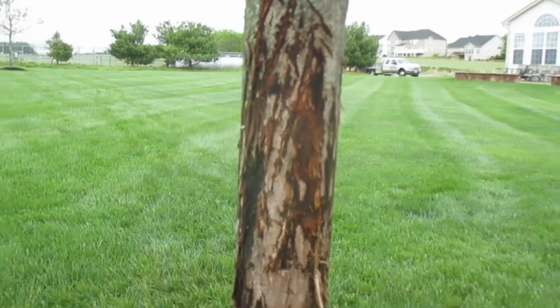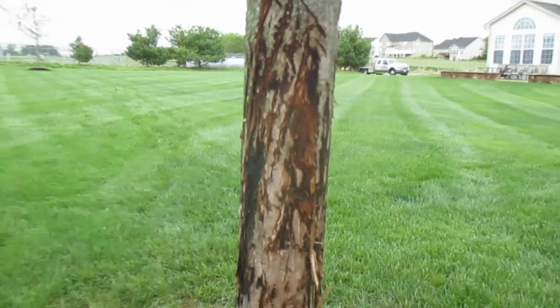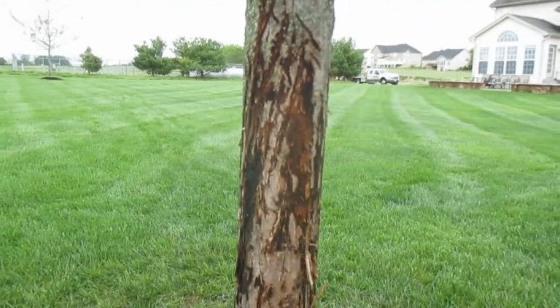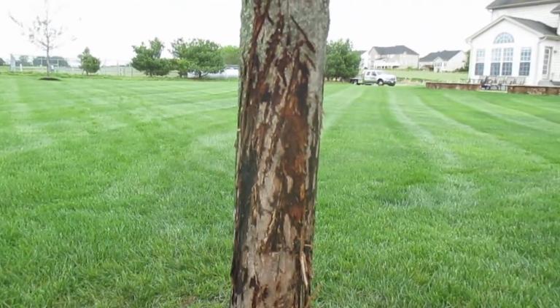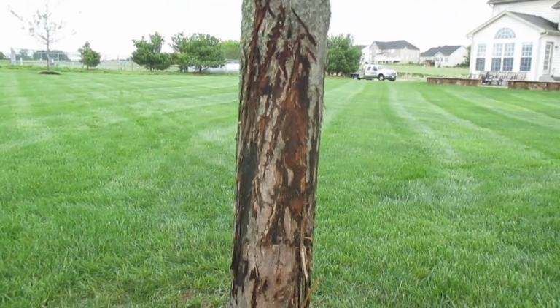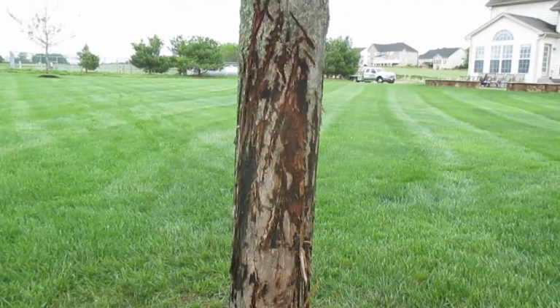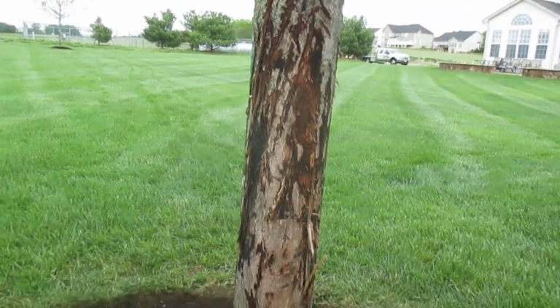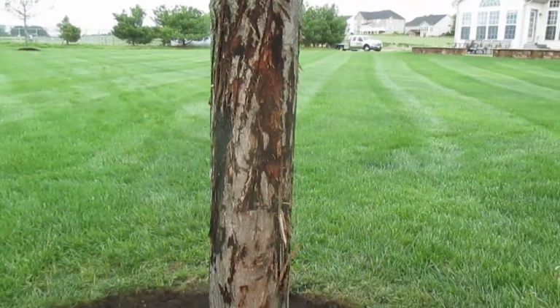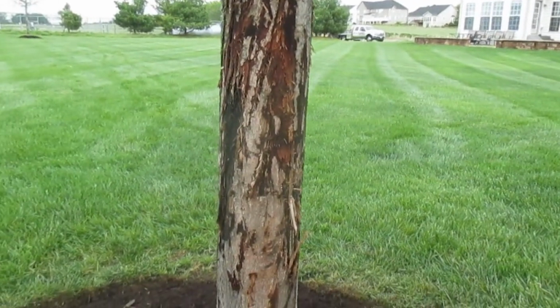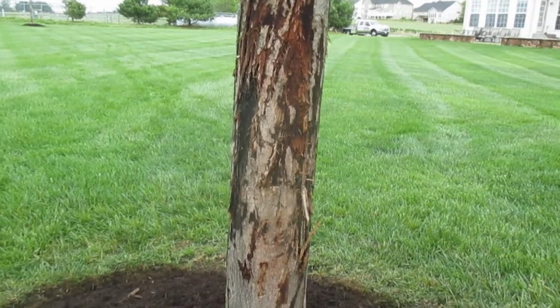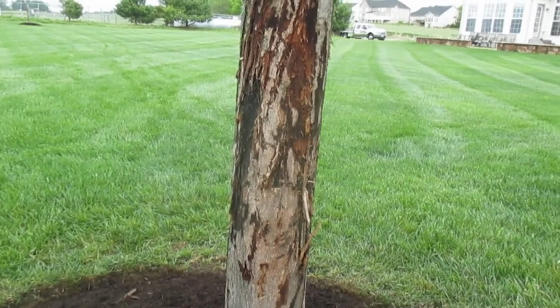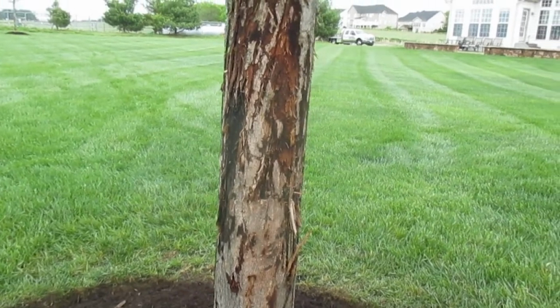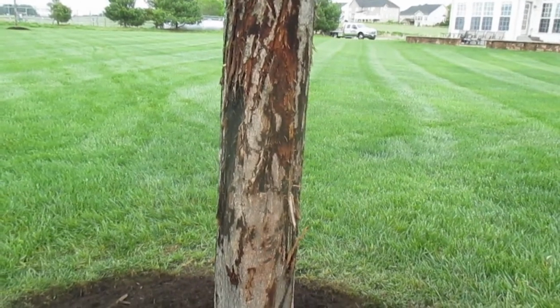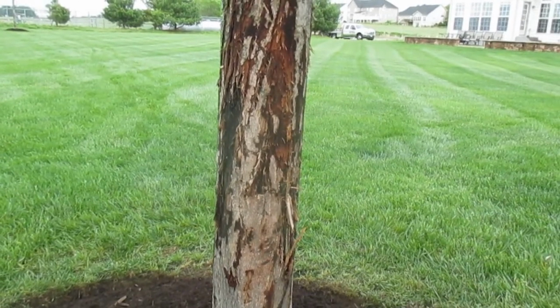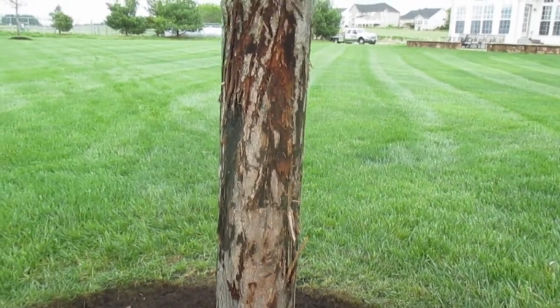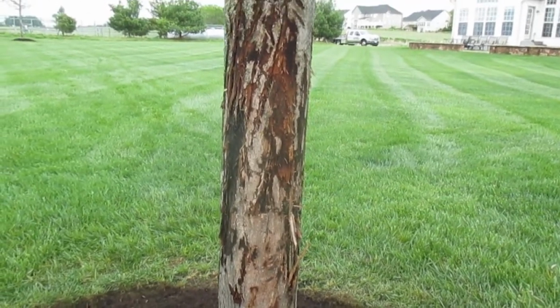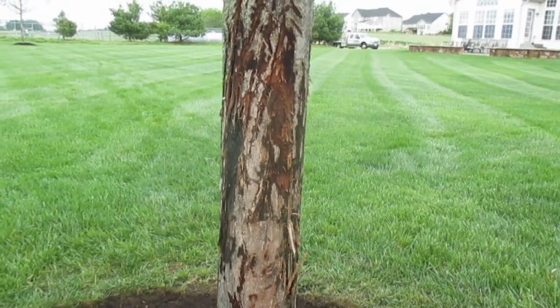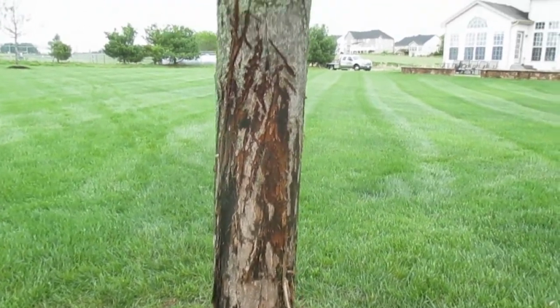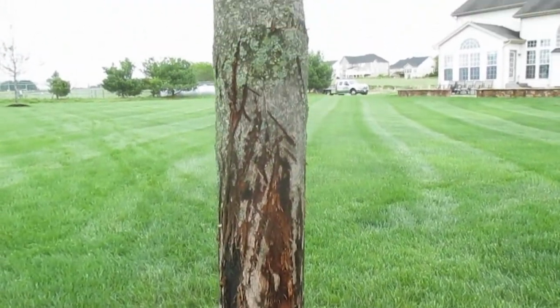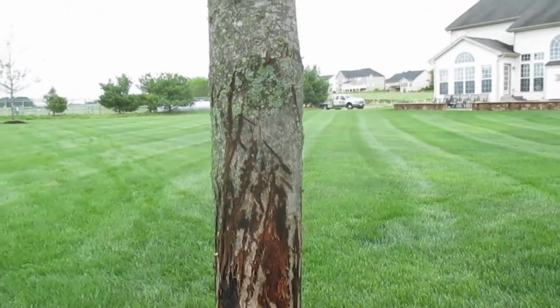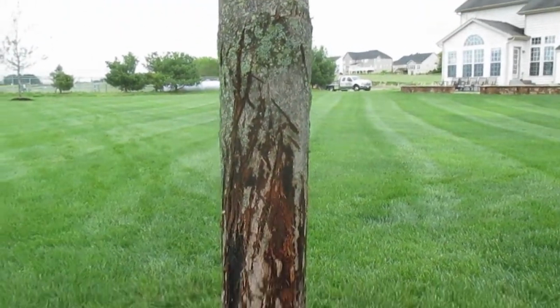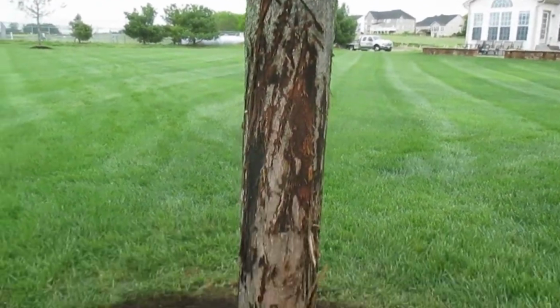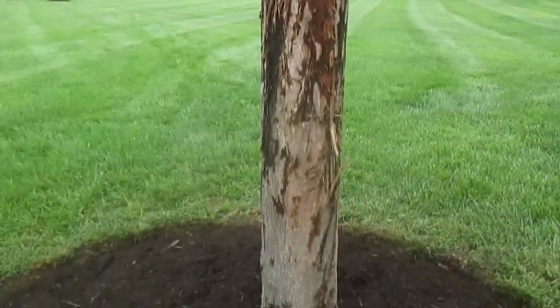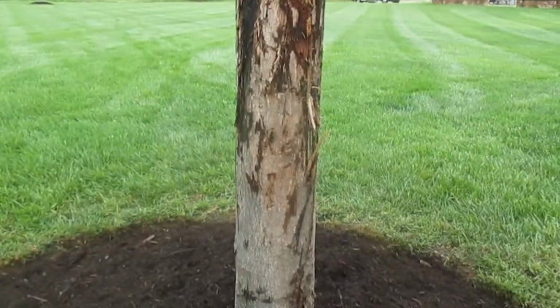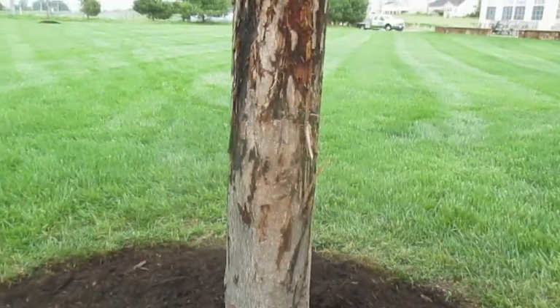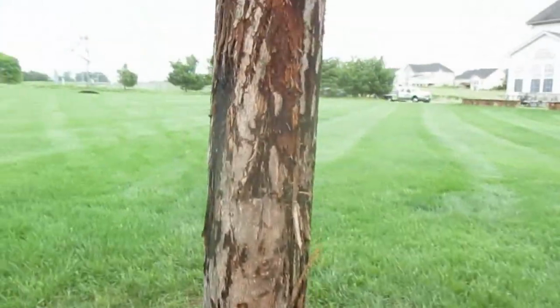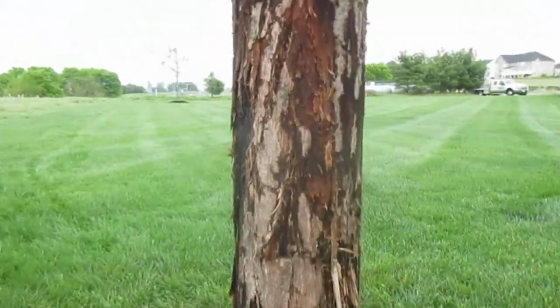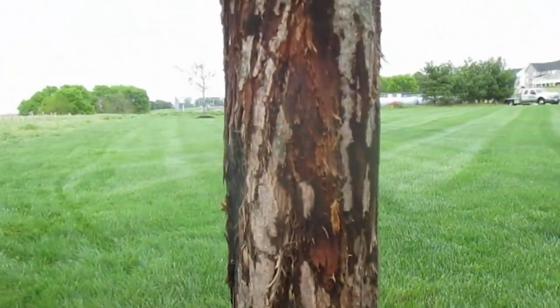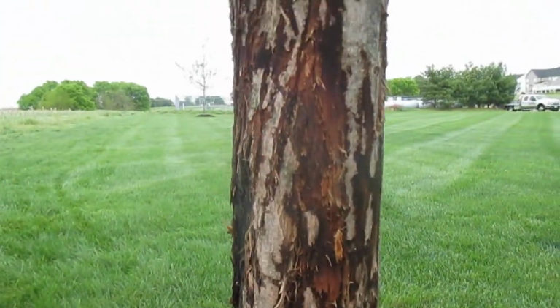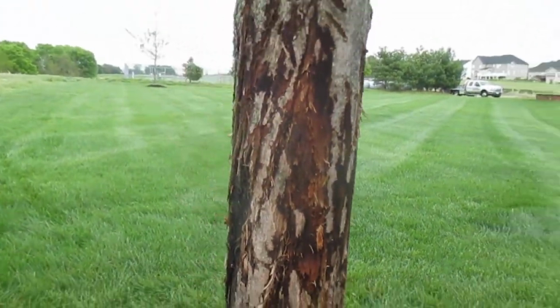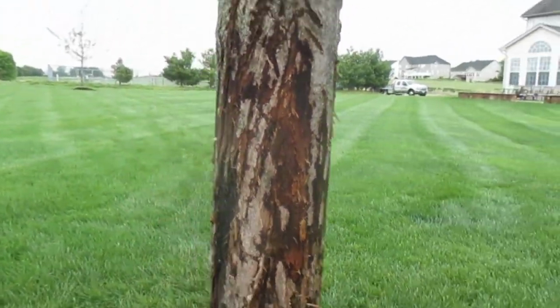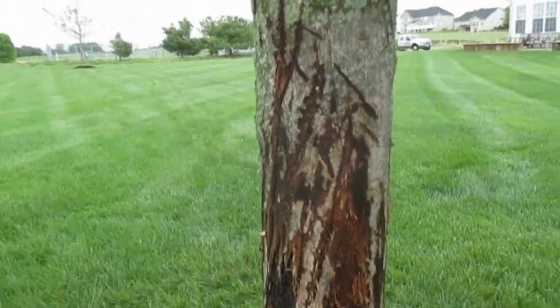One of our recommendations to the client is to get some black drainage pipe, slice it, and put it up the tree high enough to stop this damage. That's what this is — this is buck rub damage here on this tree.